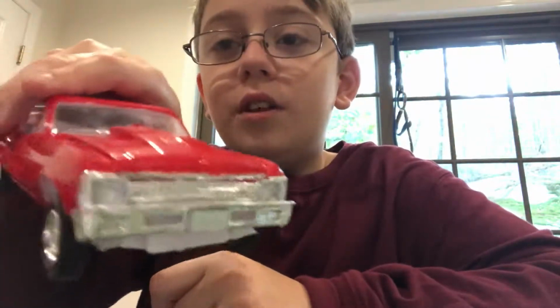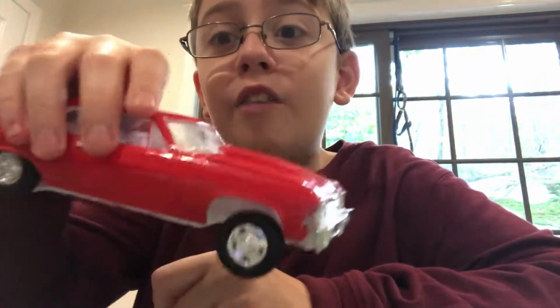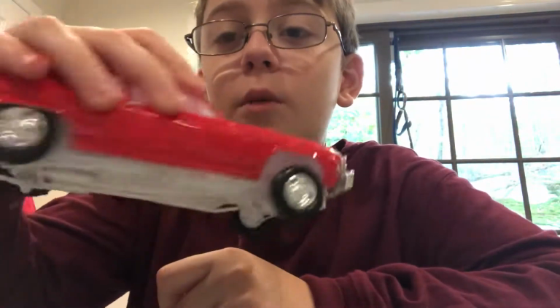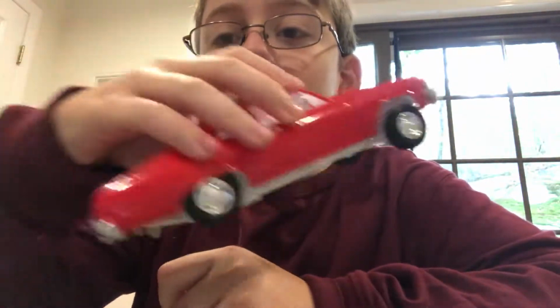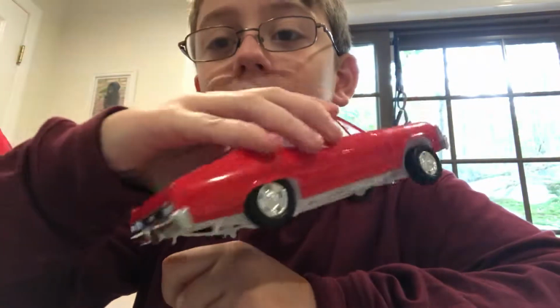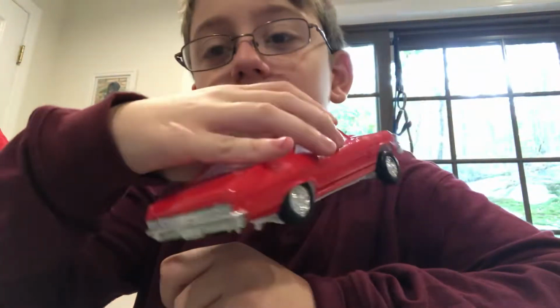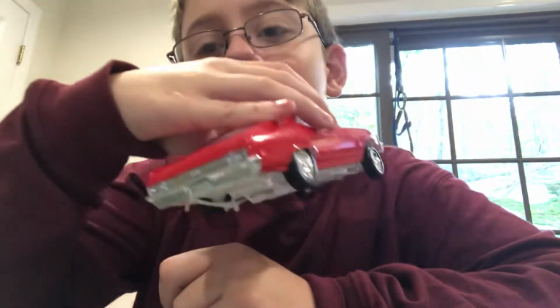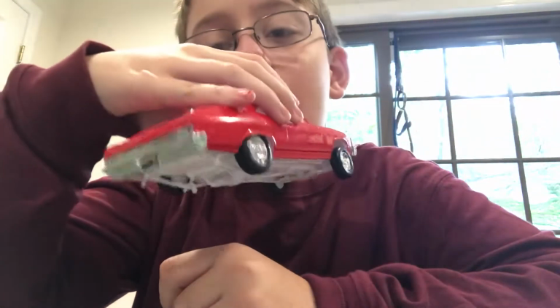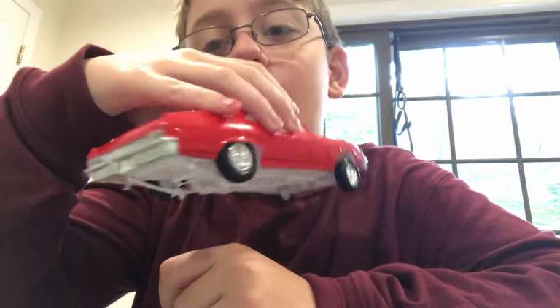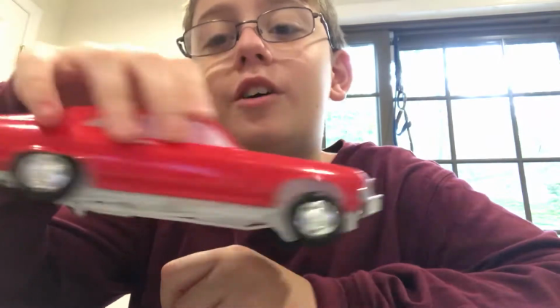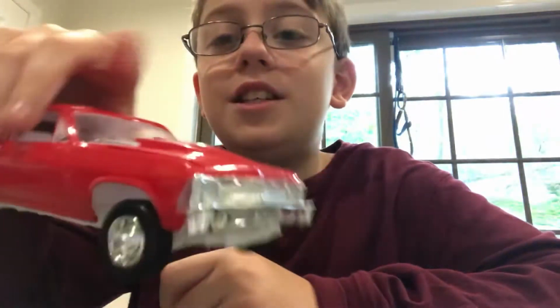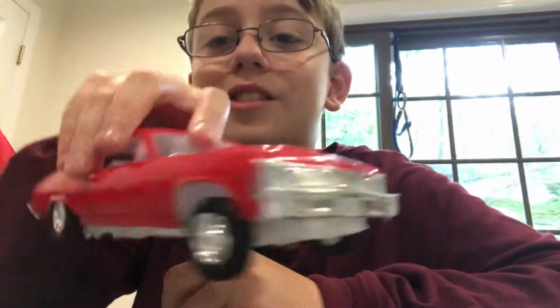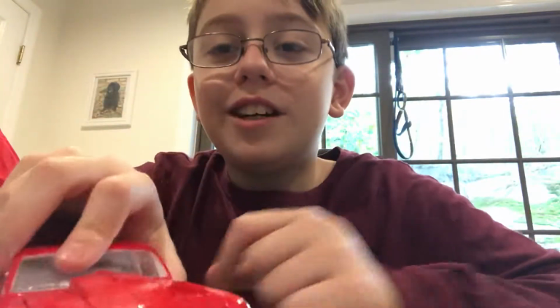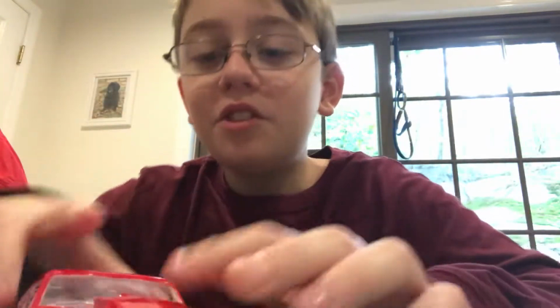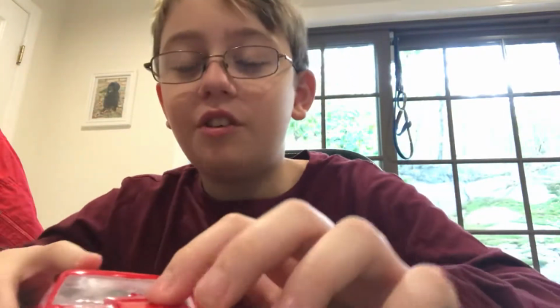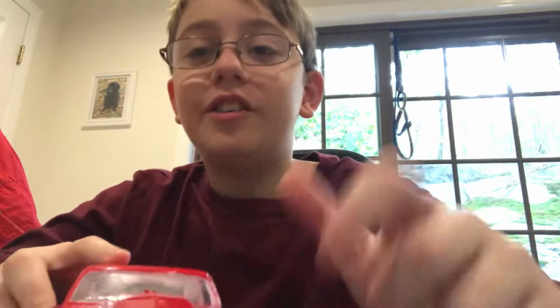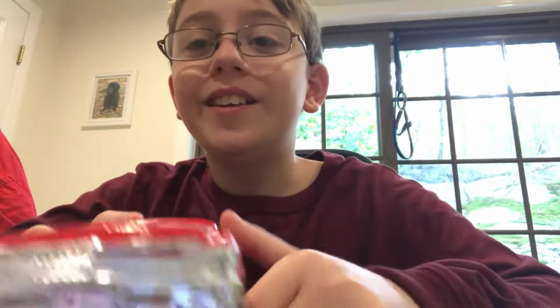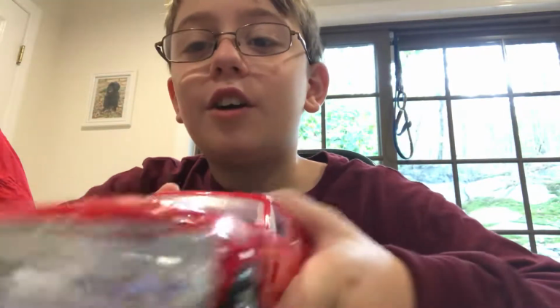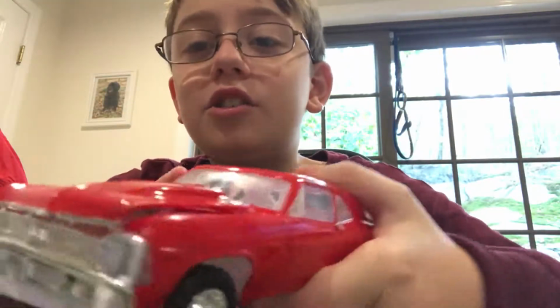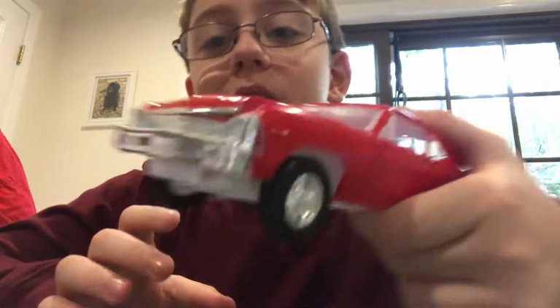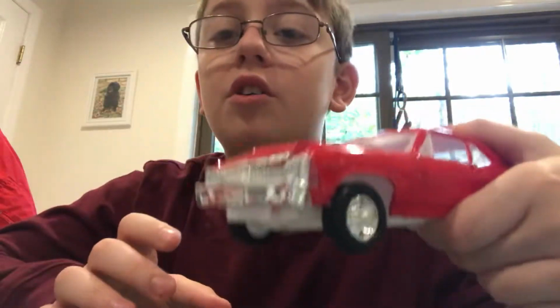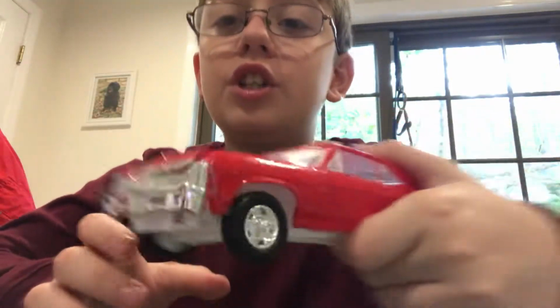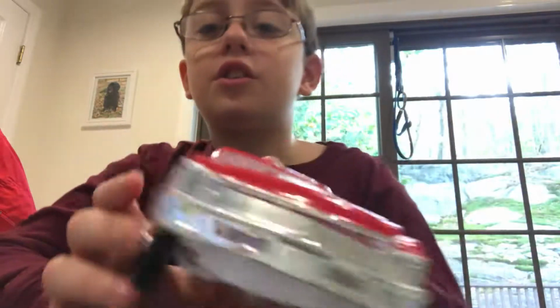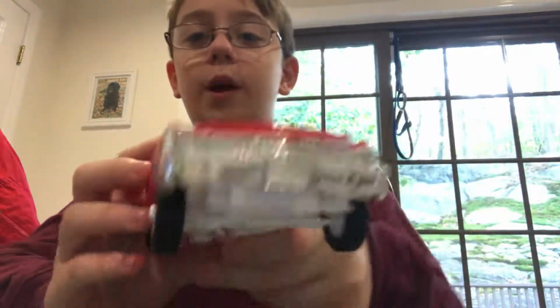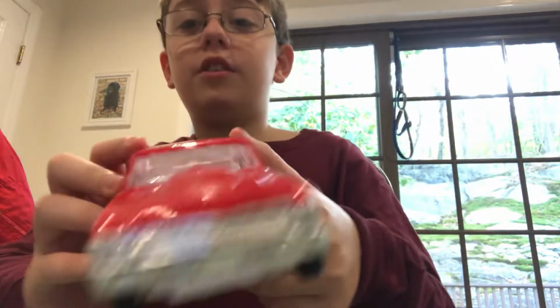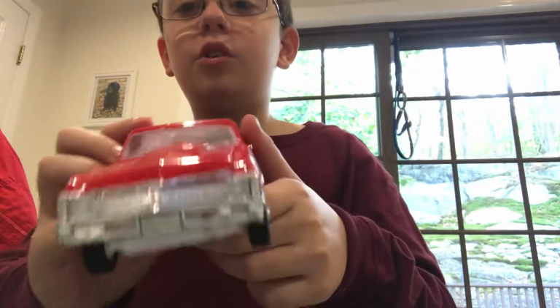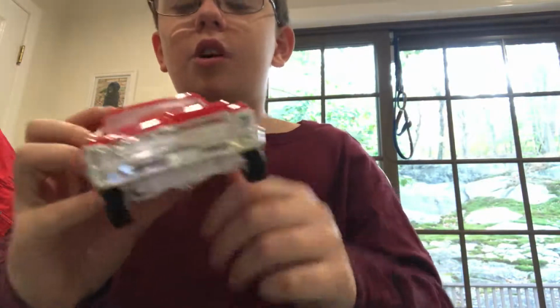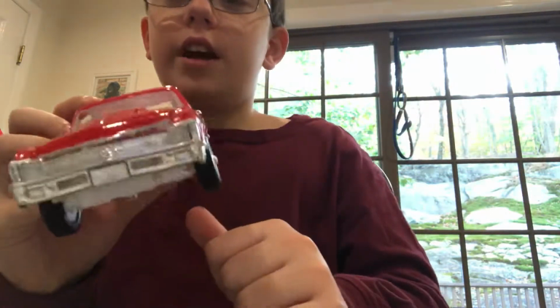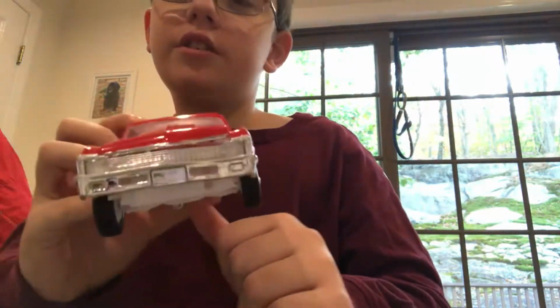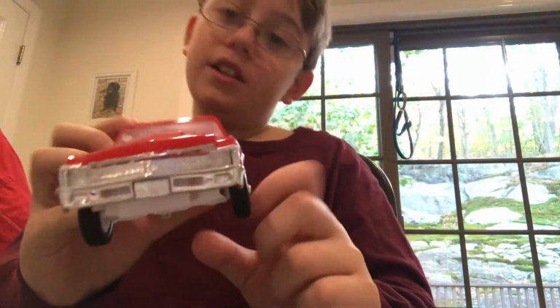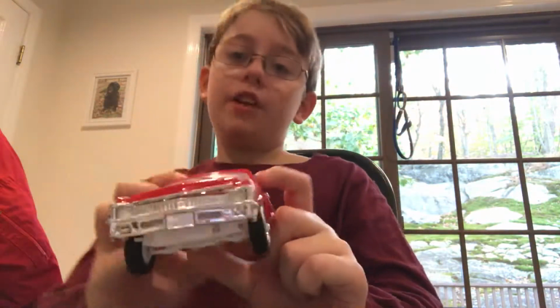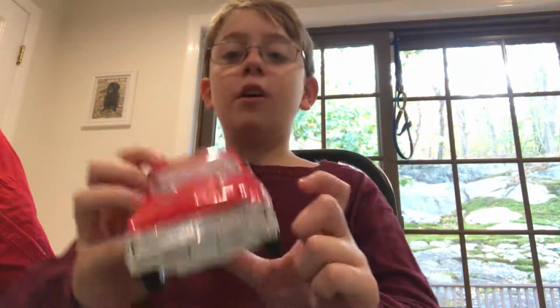I have one more model car, I'll show that off. I did it a while ago and the decals are sticking off. I'll just show you my car collection — I have a whole new car collection, different types of cars.